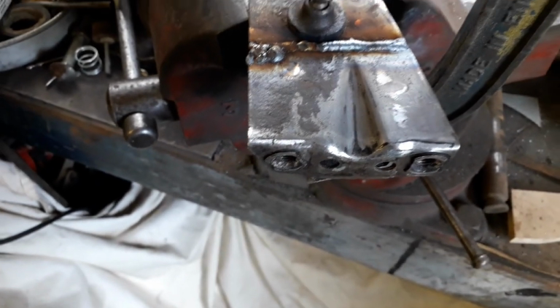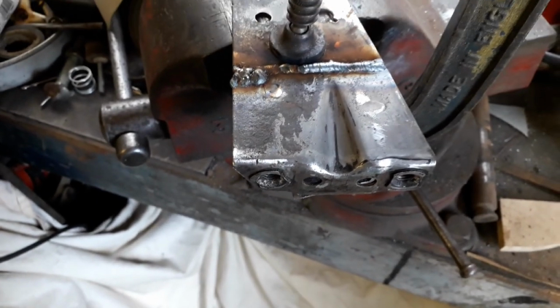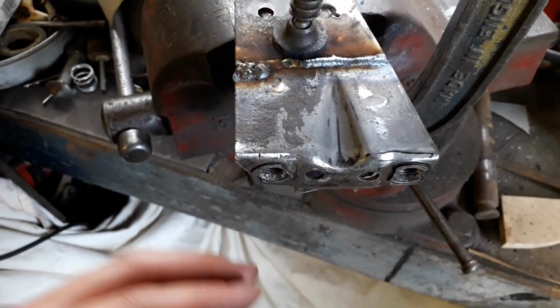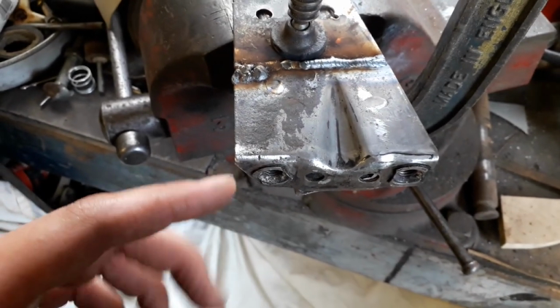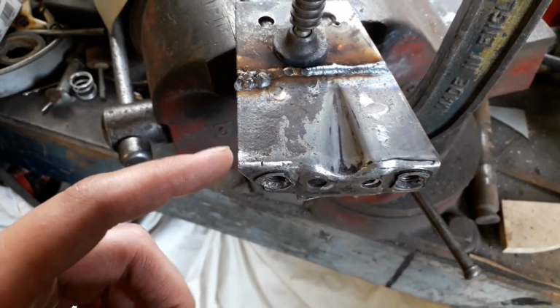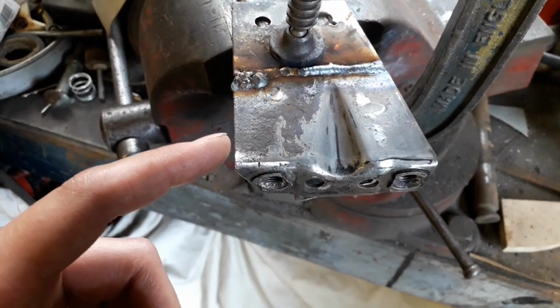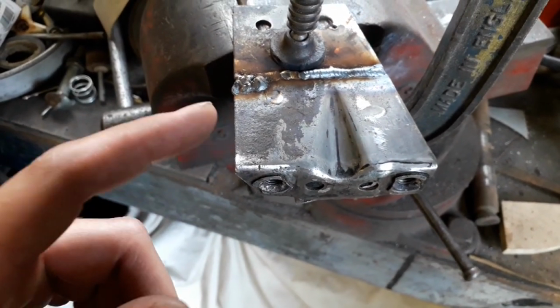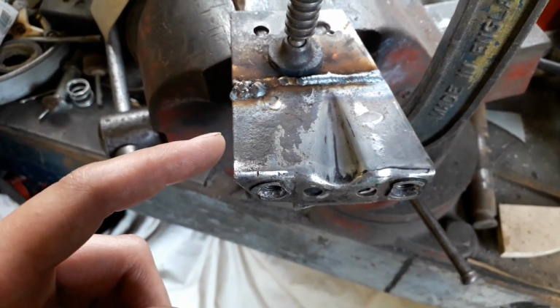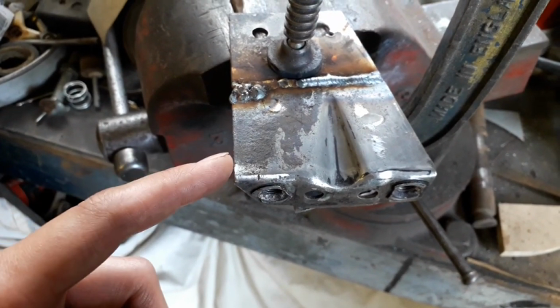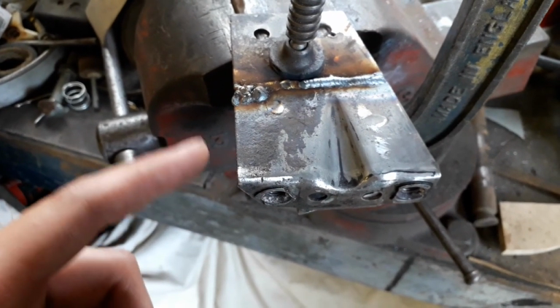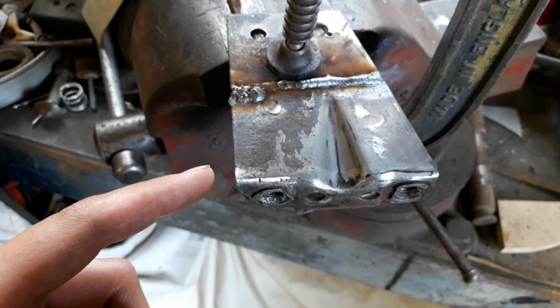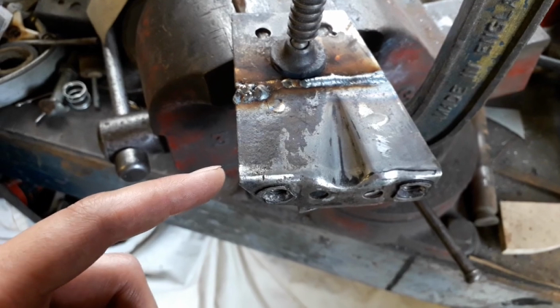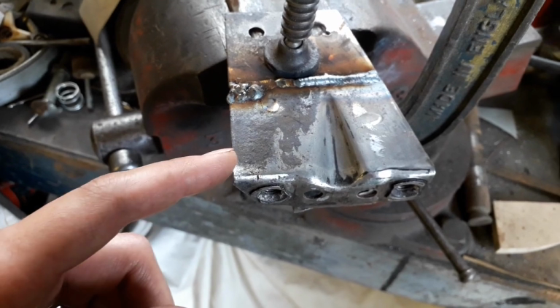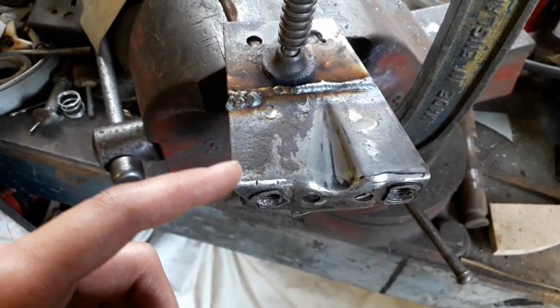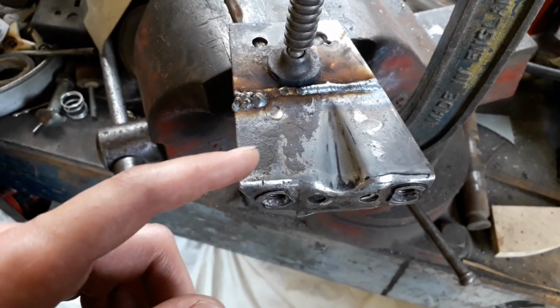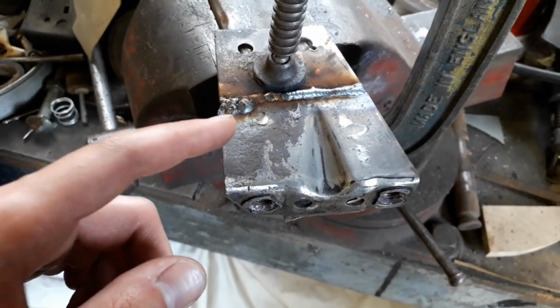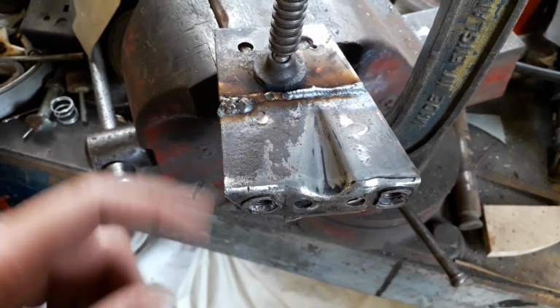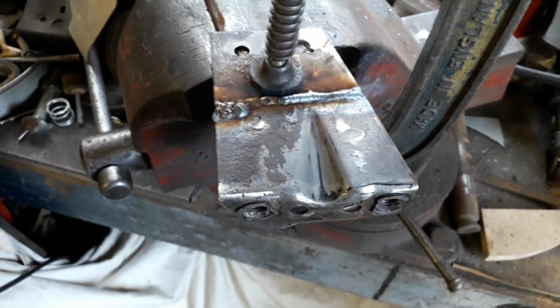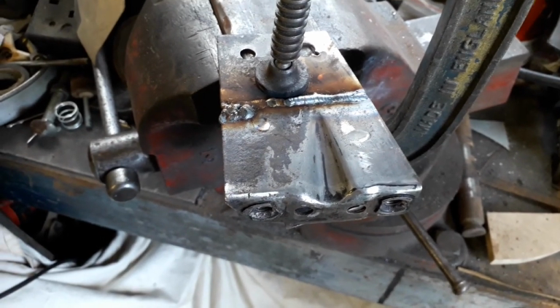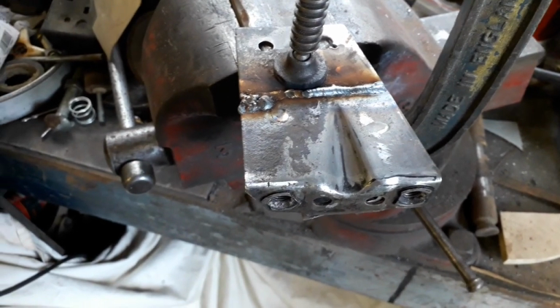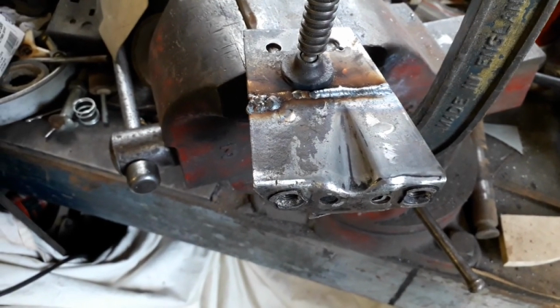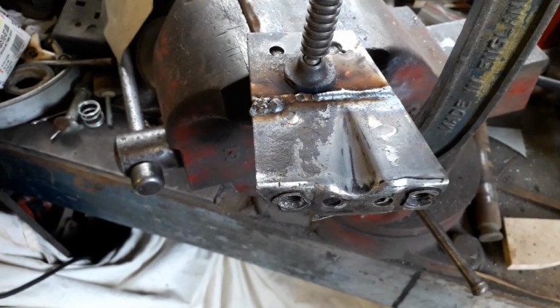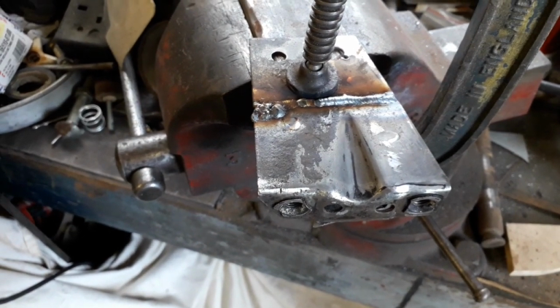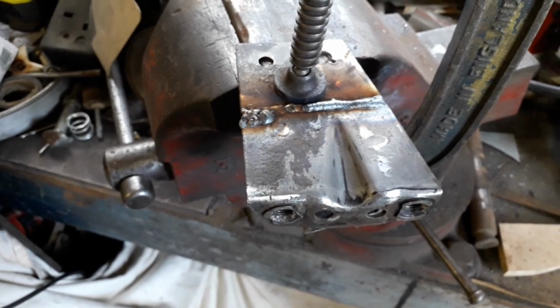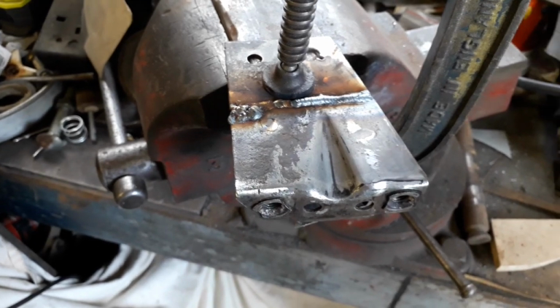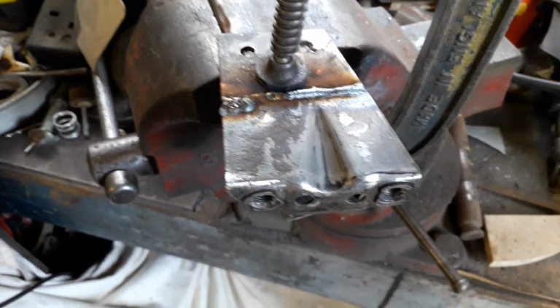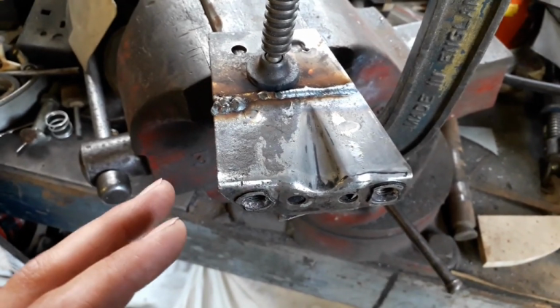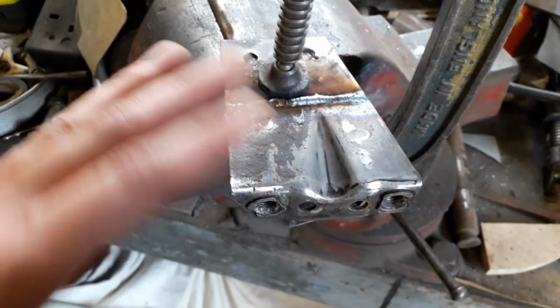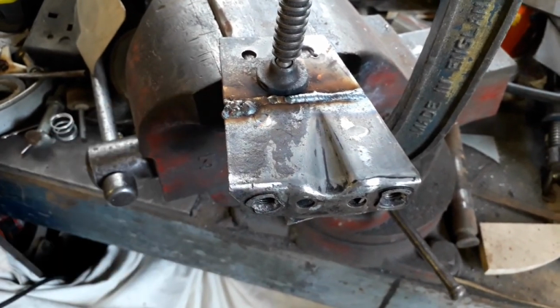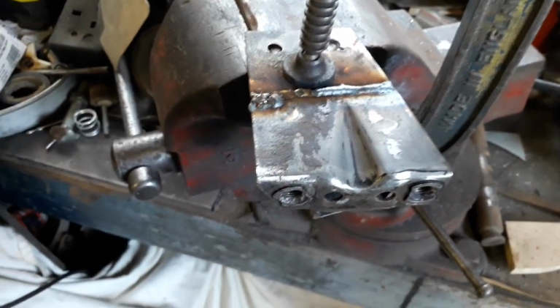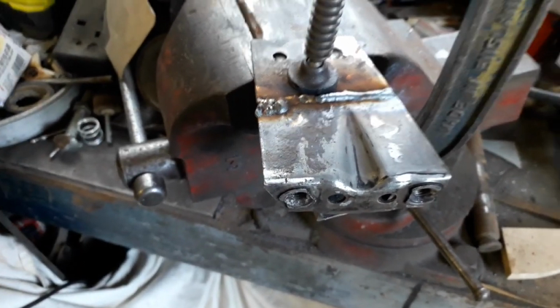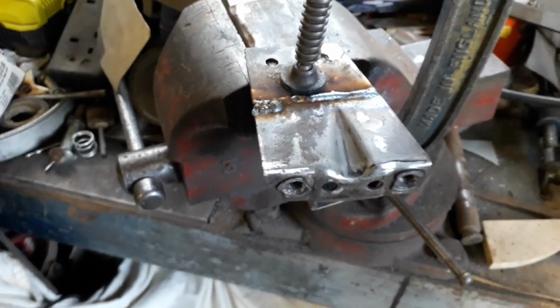Then obviously it's got the rear floor to seal reinforcement bracket which welds onto the other side of this piece. So once that's cooled I'll get it ground, but we'll just leave that for now.